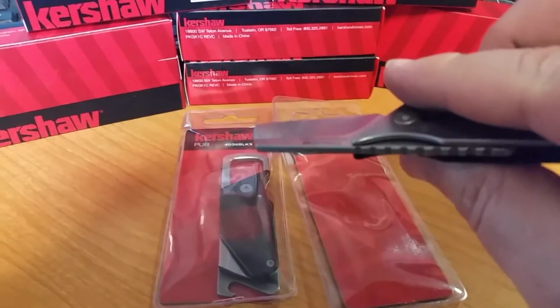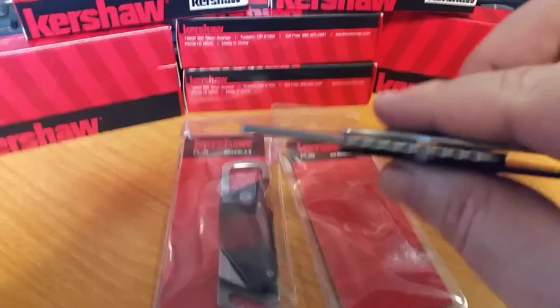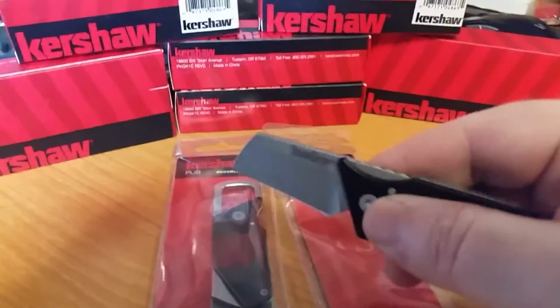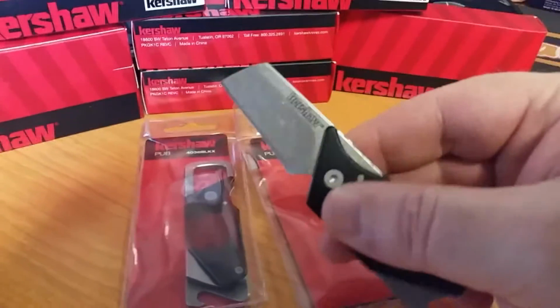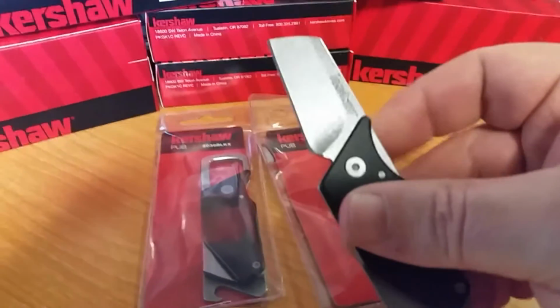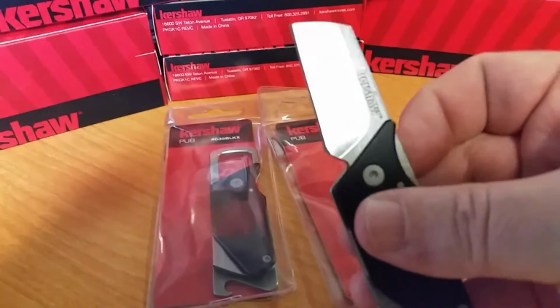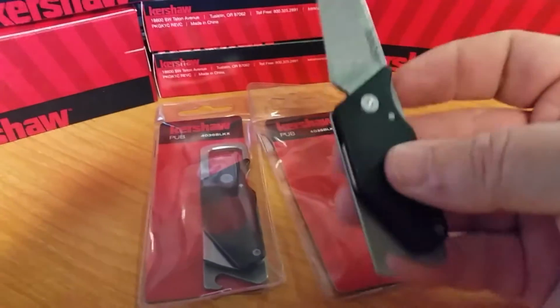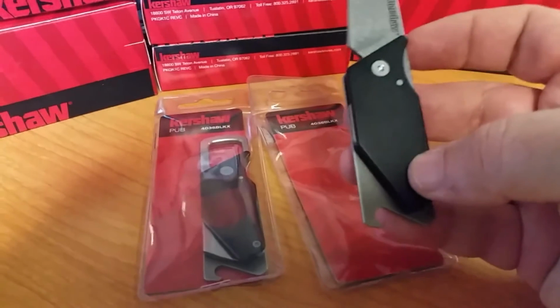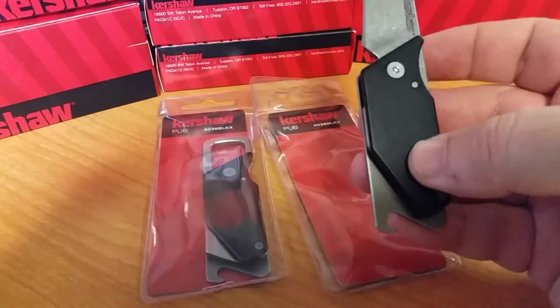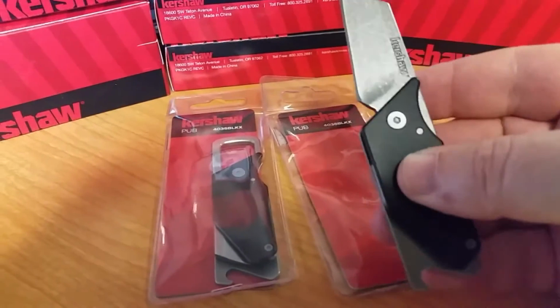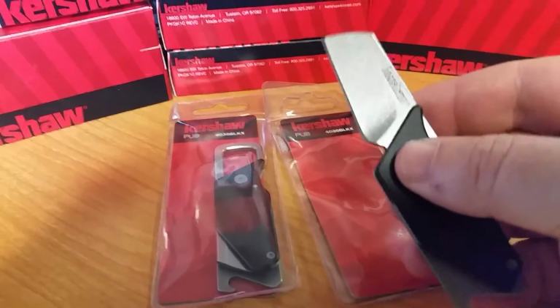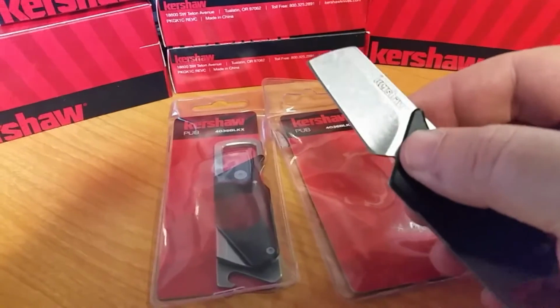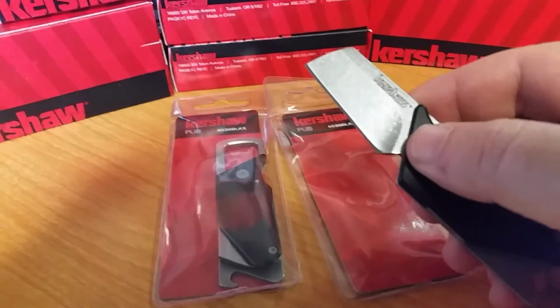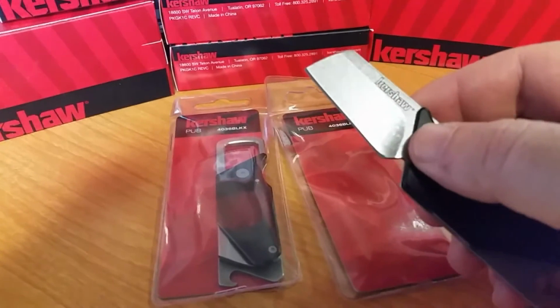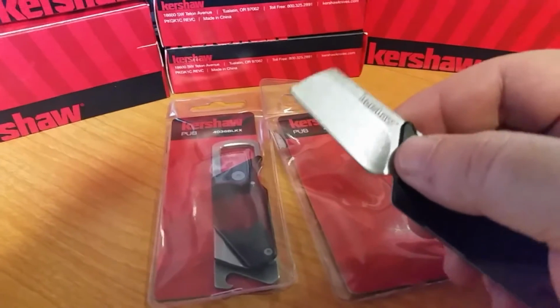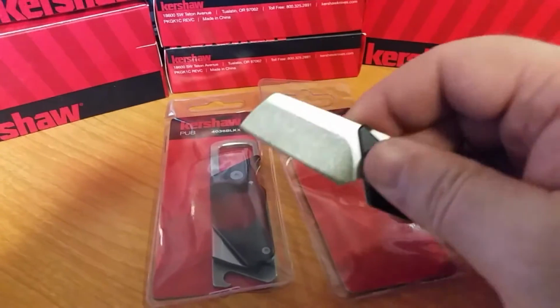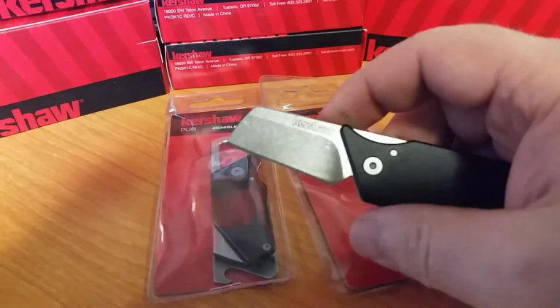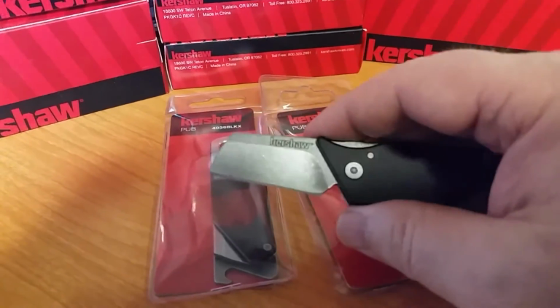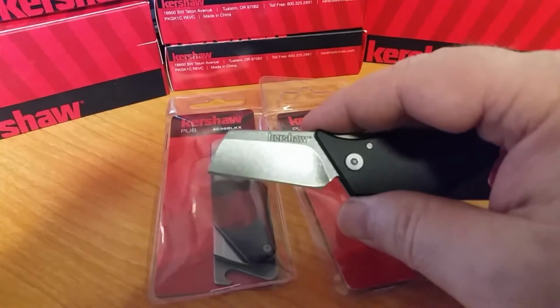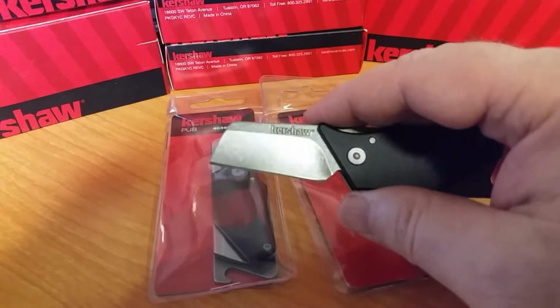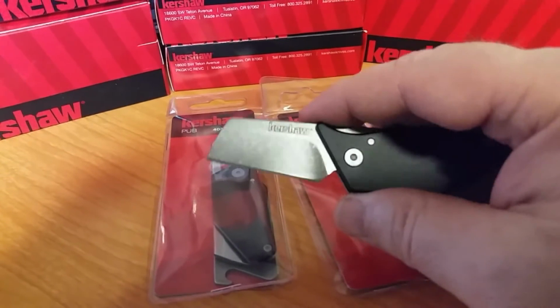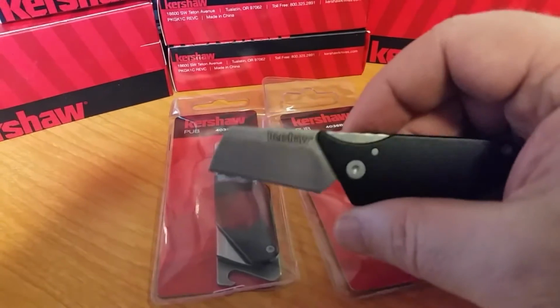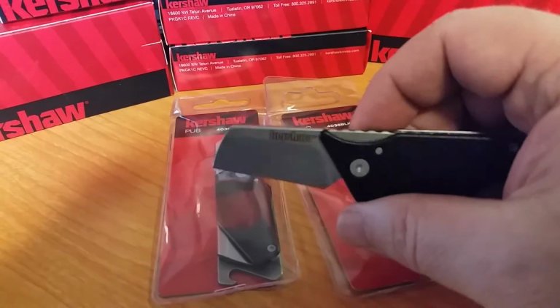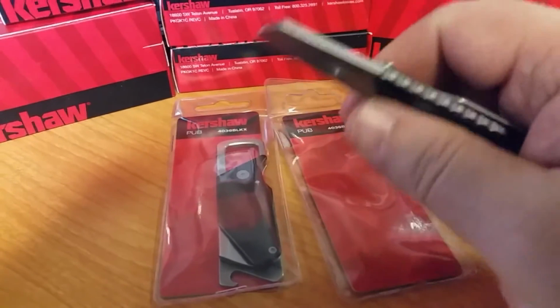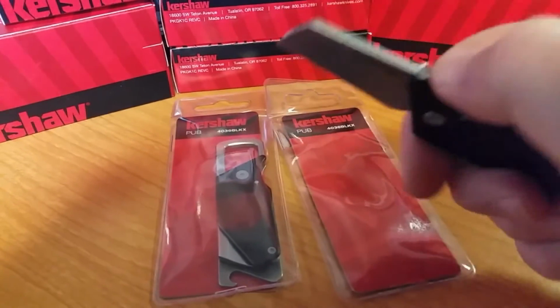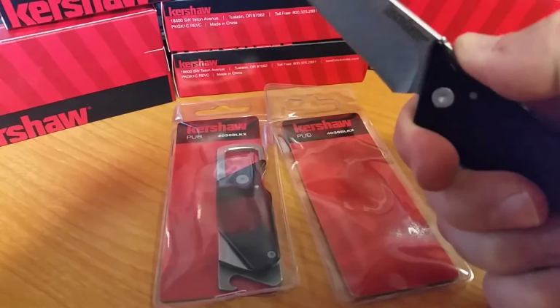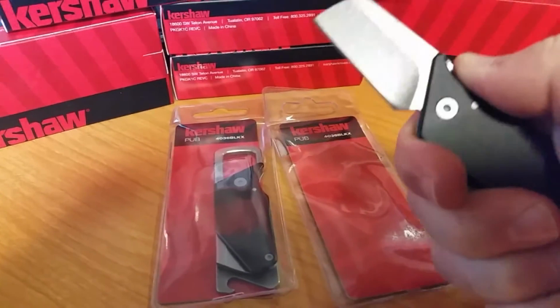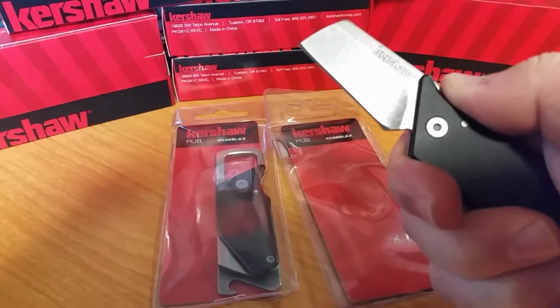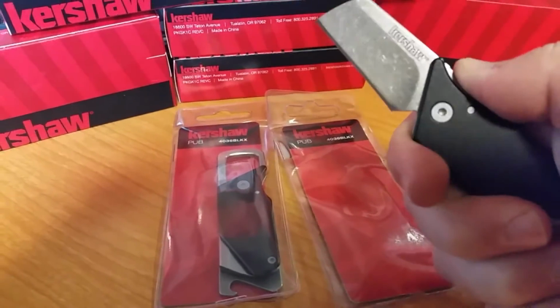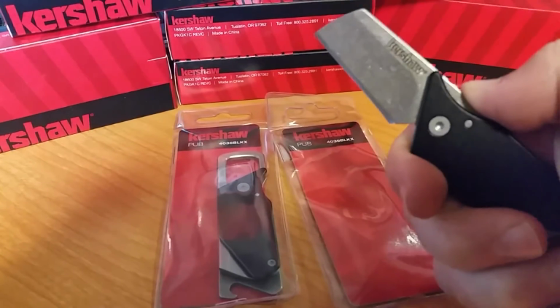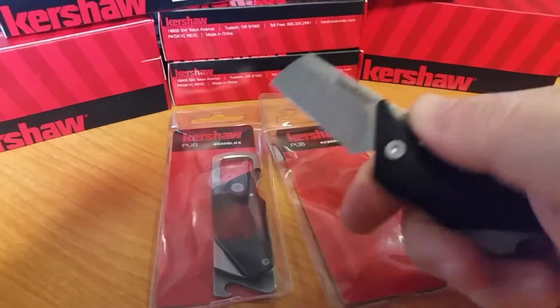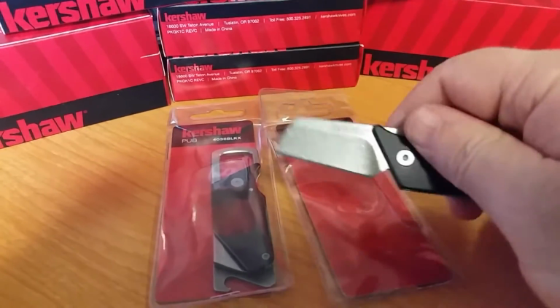I was kind of wondering how this thing was going to be. You know, you look at the pictures, you can read how big it is, but you never know until you get it. It's a decent knife.